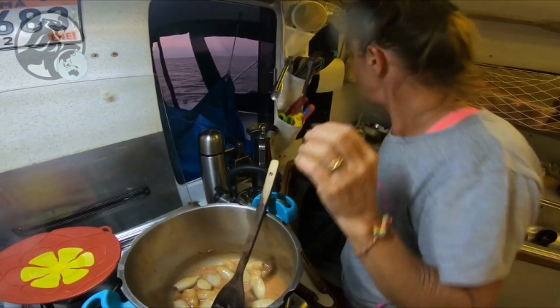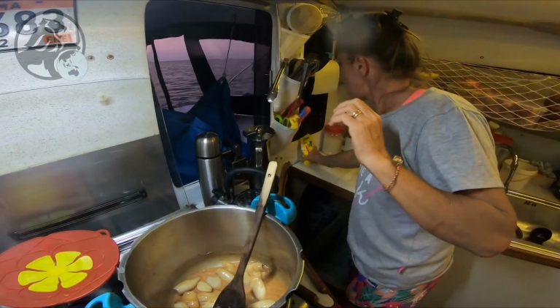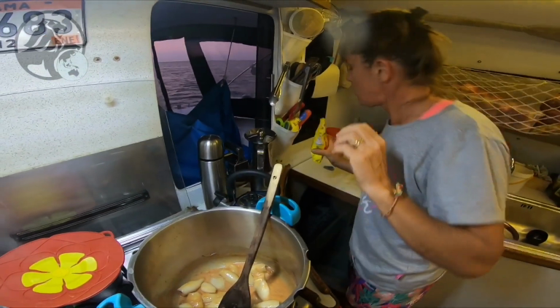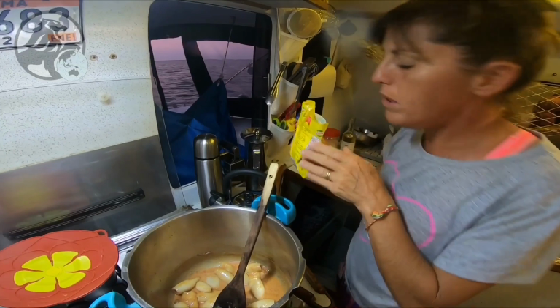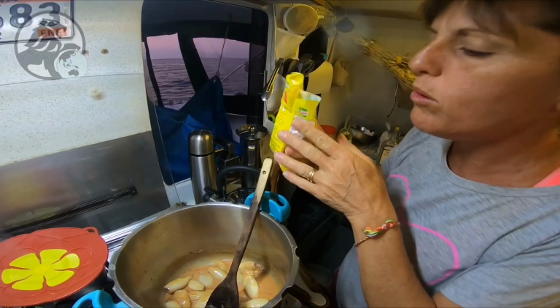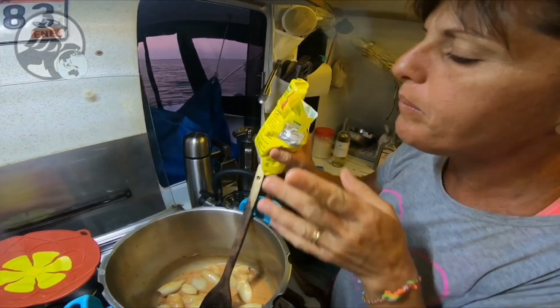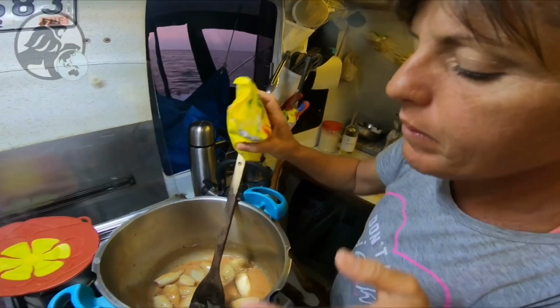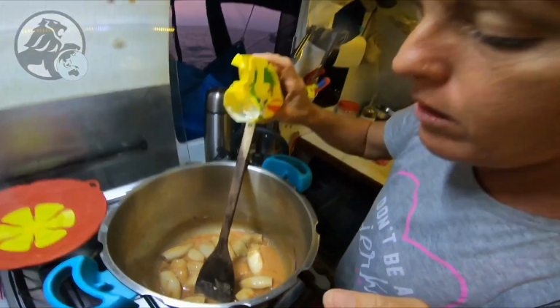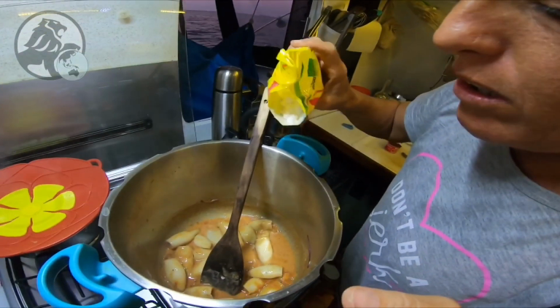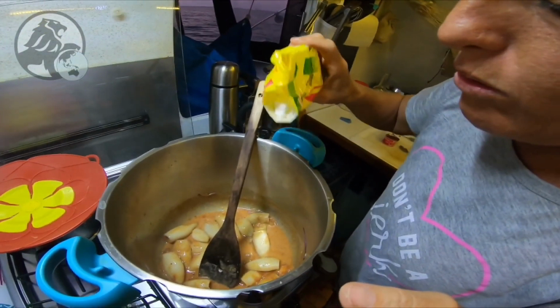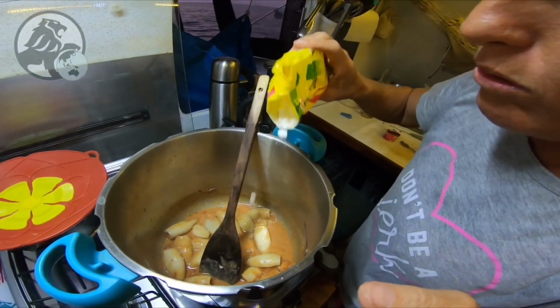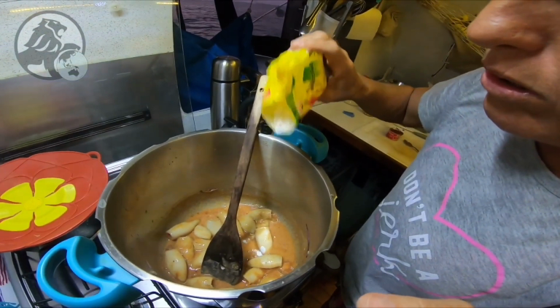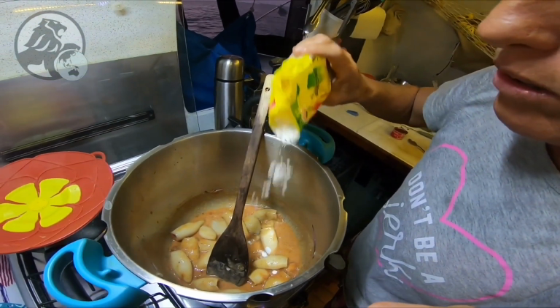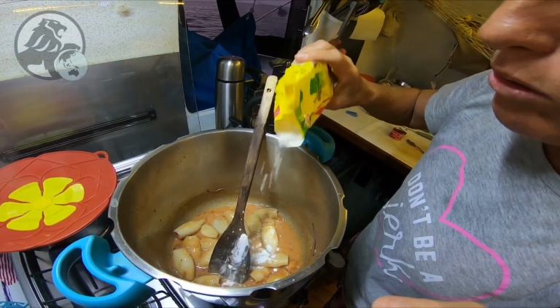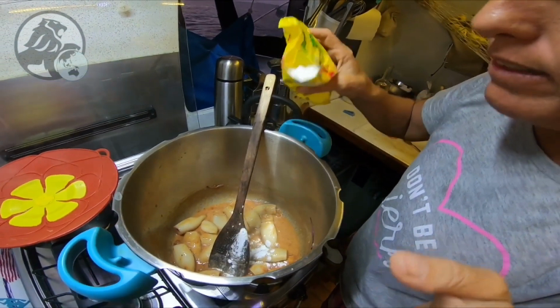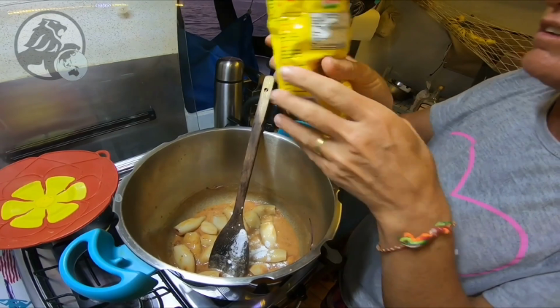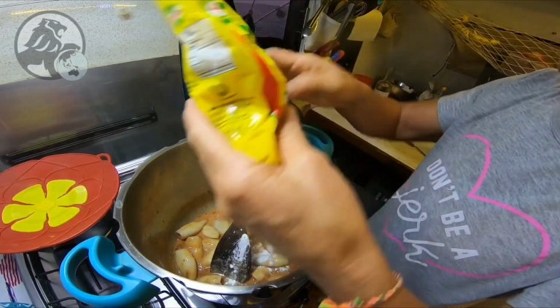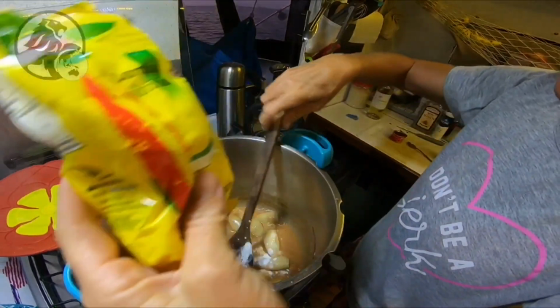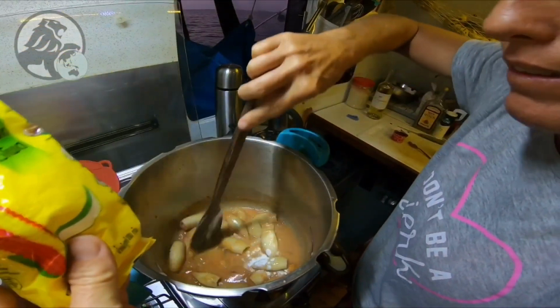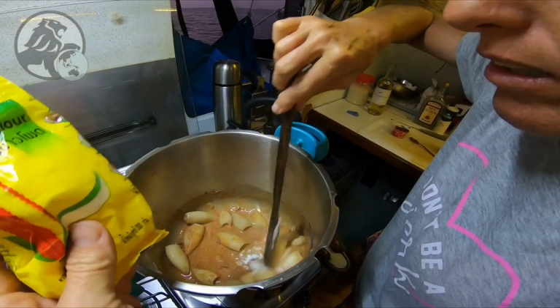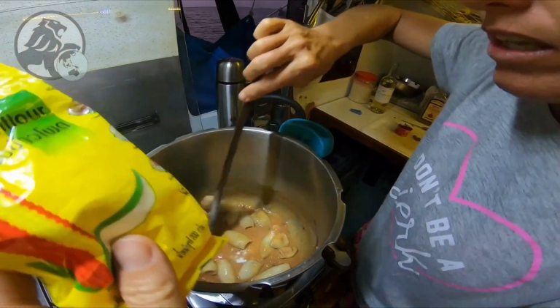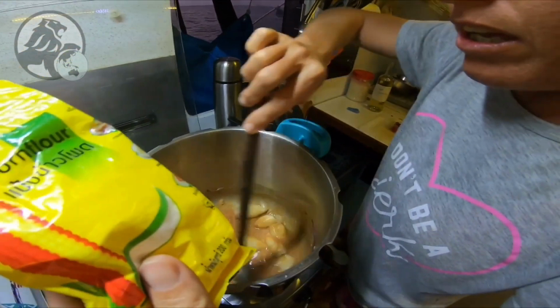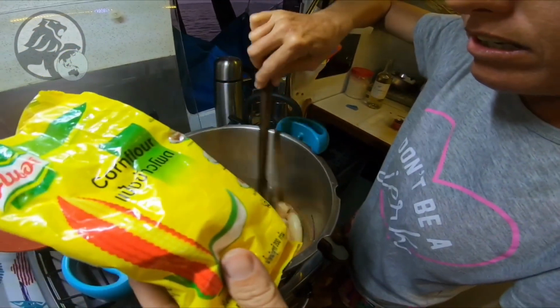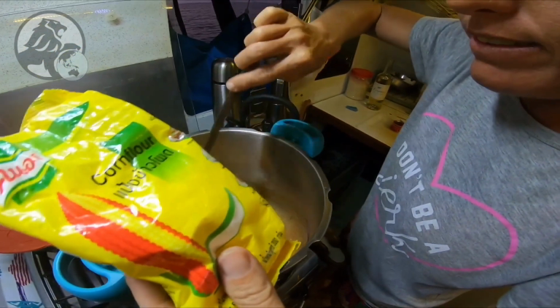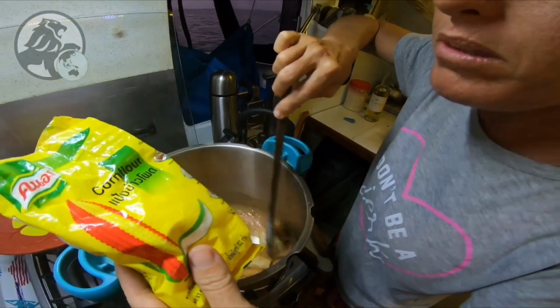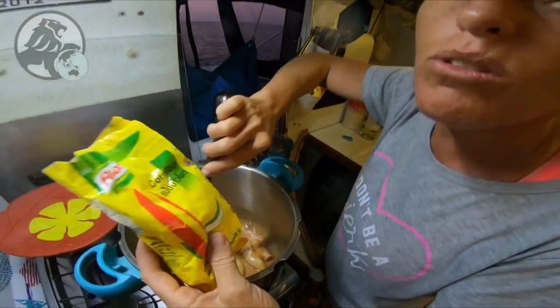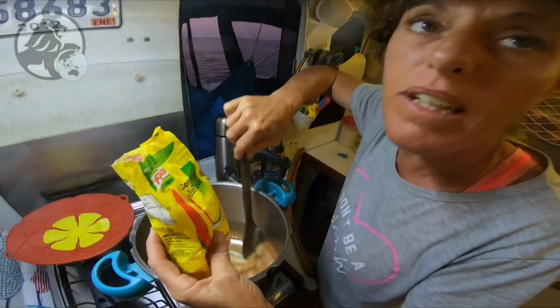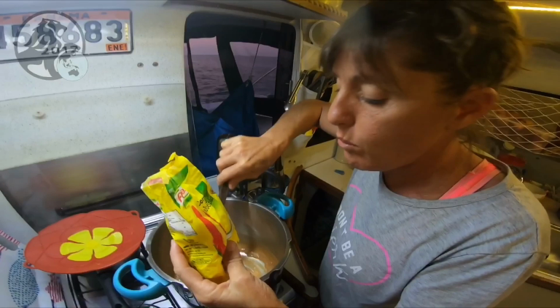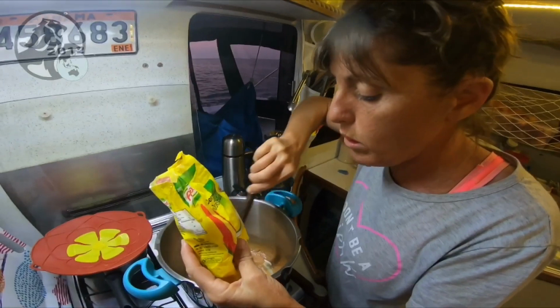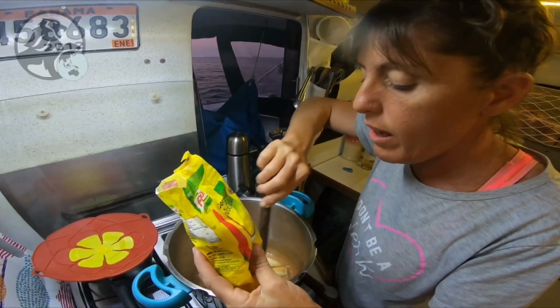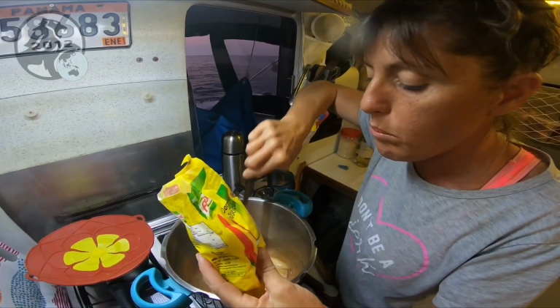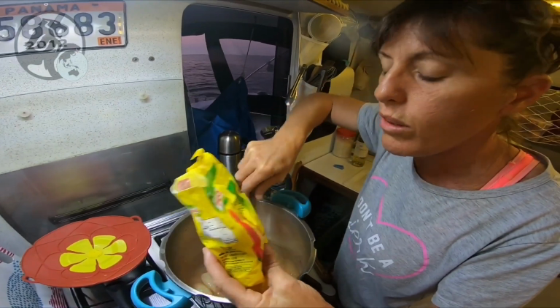Je vais rajouter un tout petit peu de fécule de maïs, de maïzena. En fait, ça c'est bien quand on n'a pas de crème : tu mets du lait avec un peu de fécule, c'est bien.